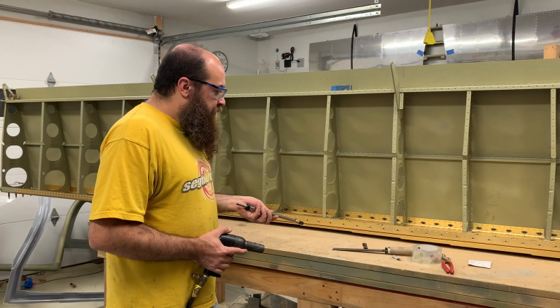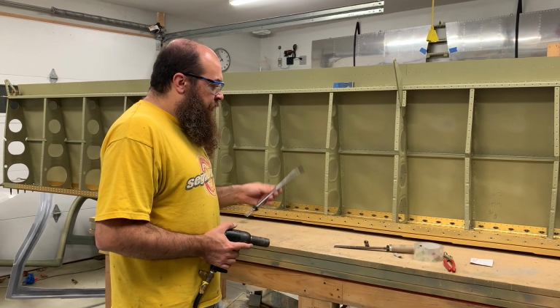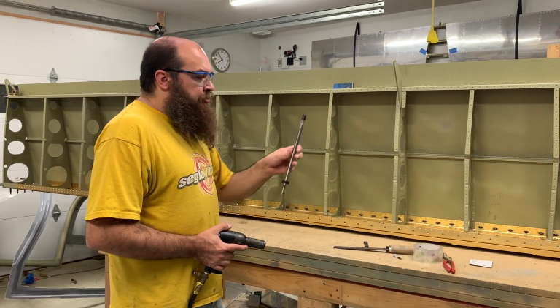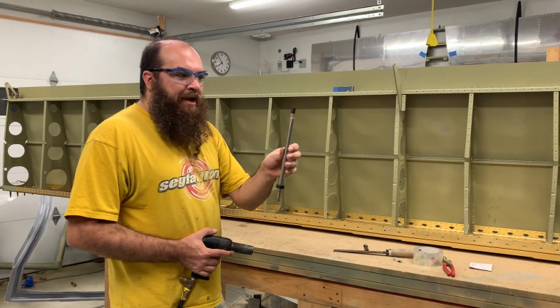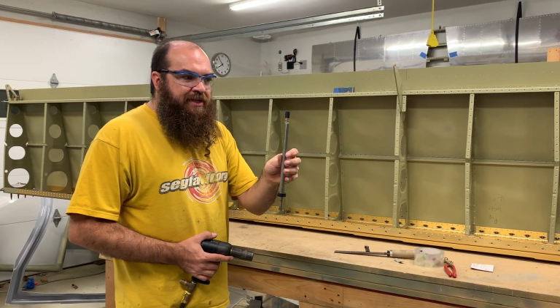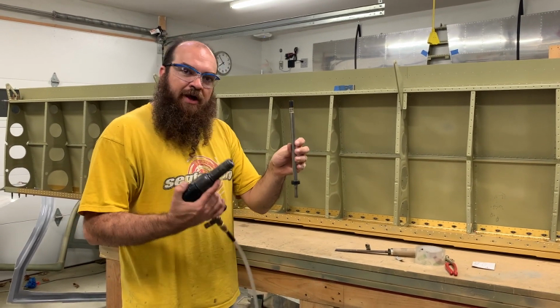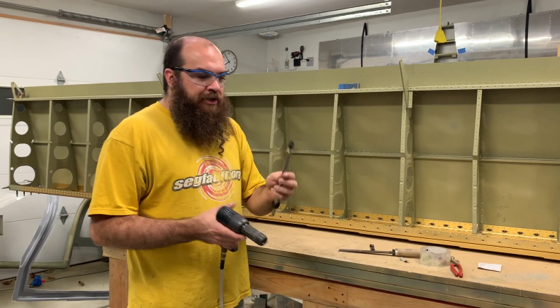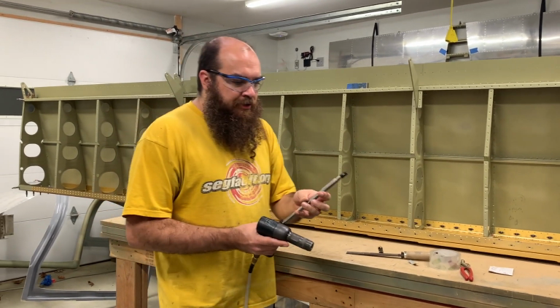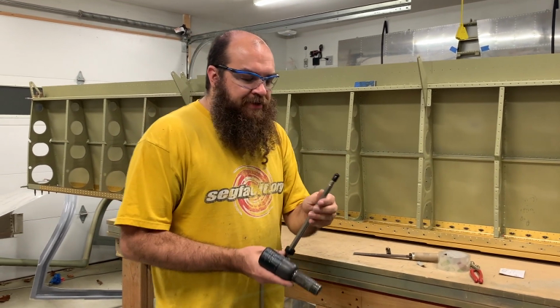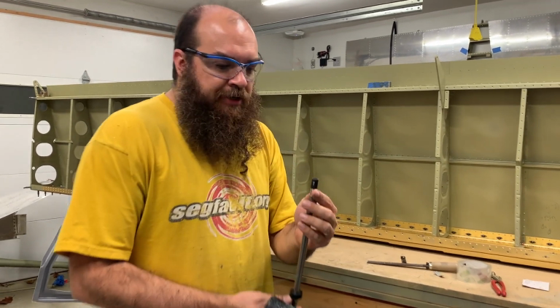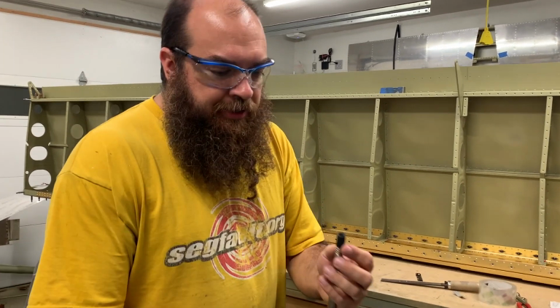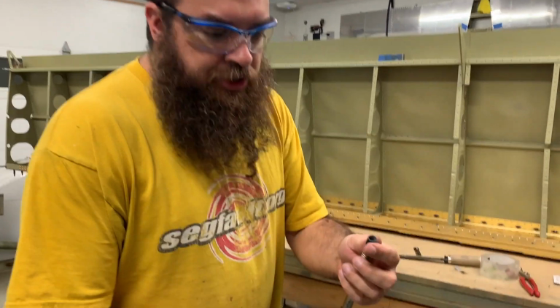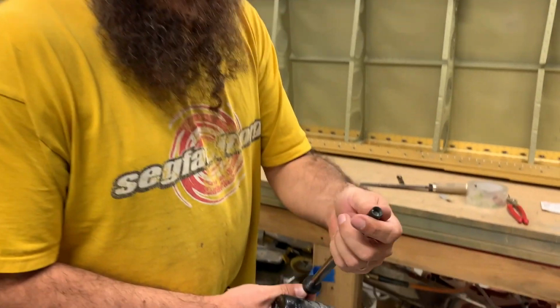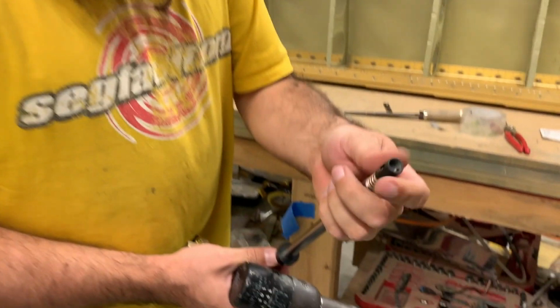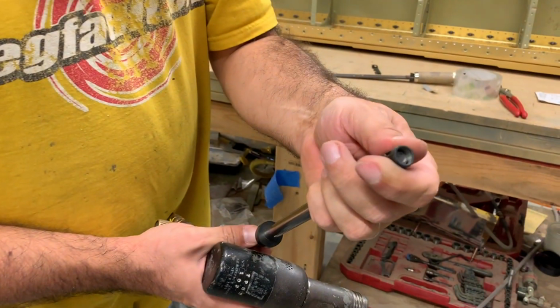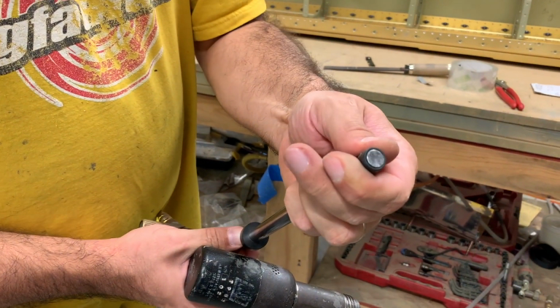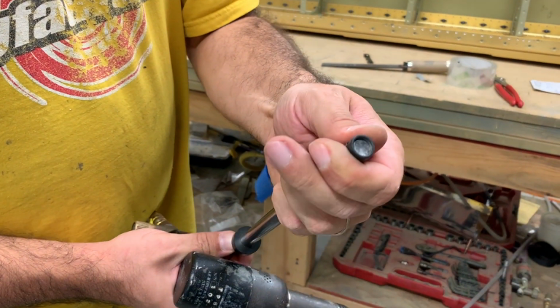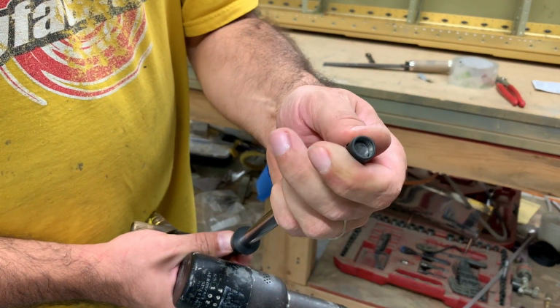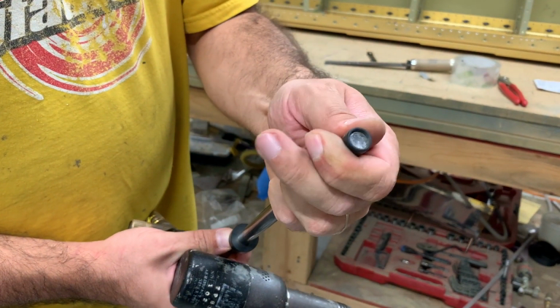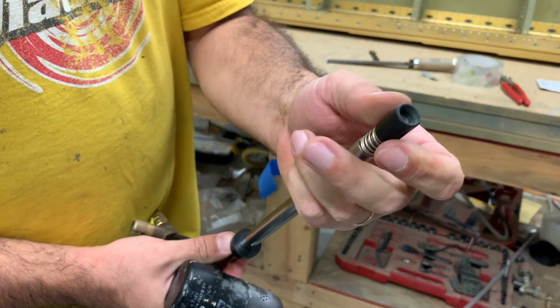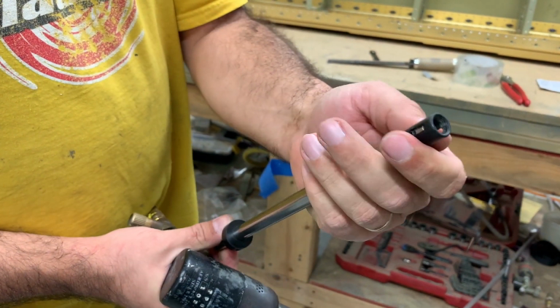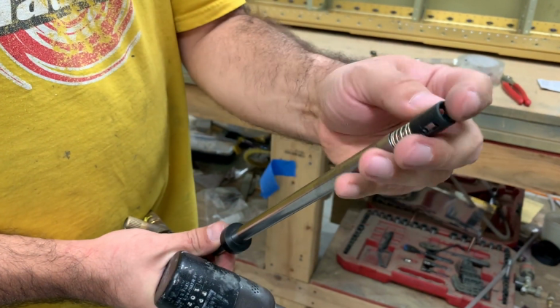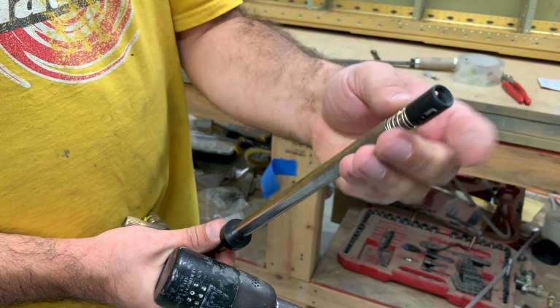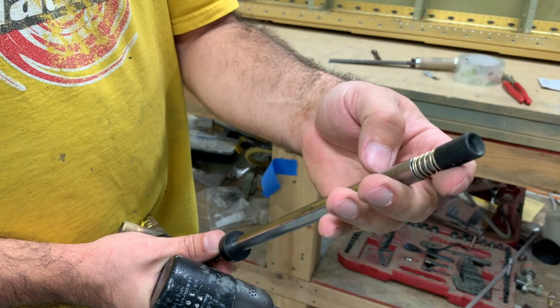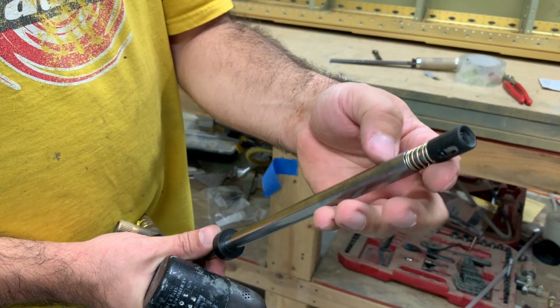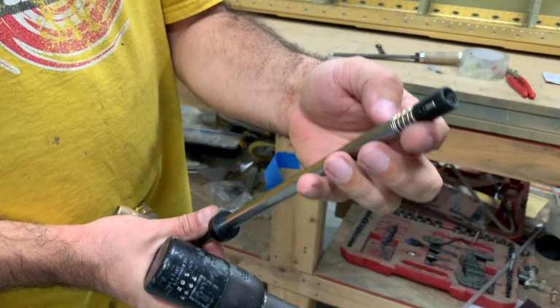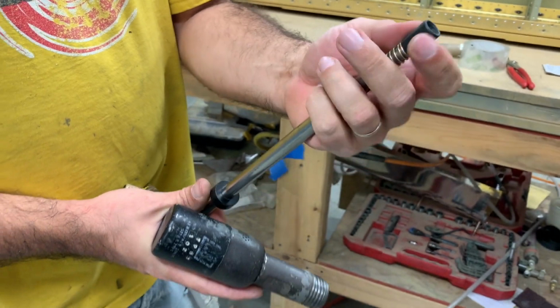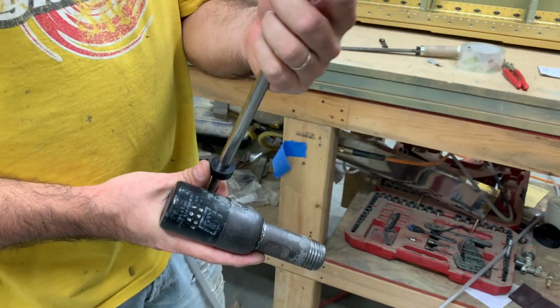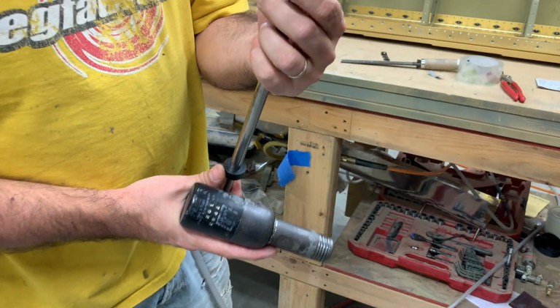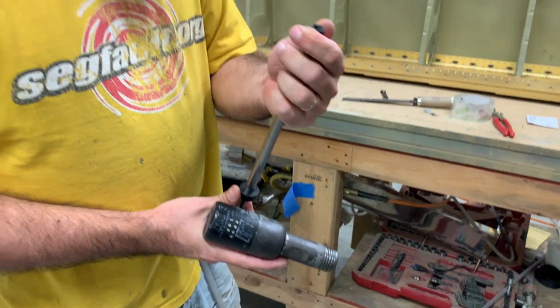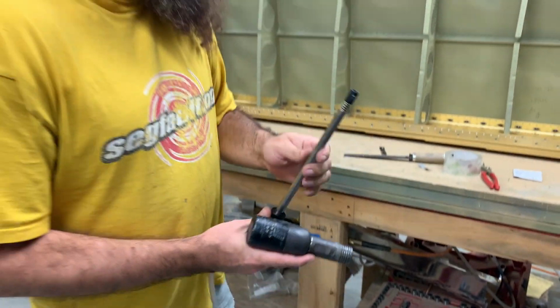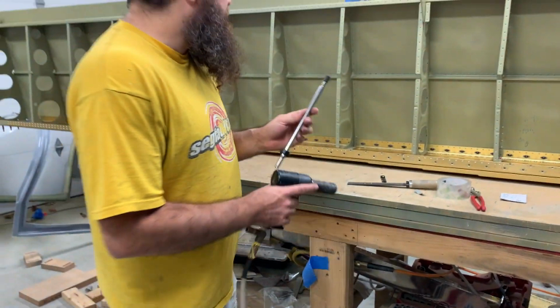So you use a back rivet set on the rivet gun. The back rivet set is just a little spring-loaded piece of plastic around the rivet set which pushes down the skin.